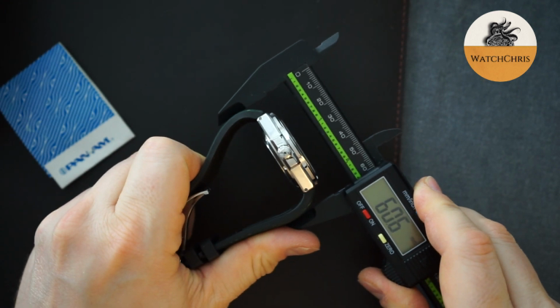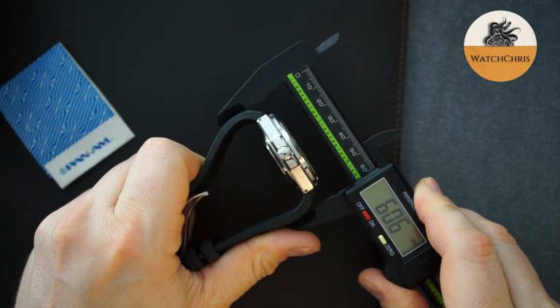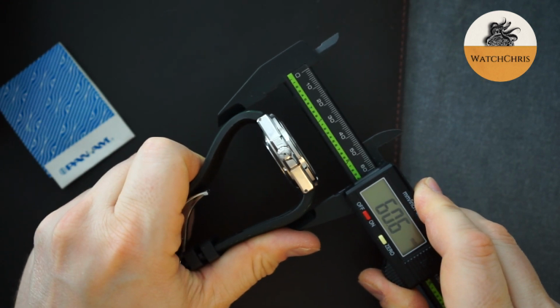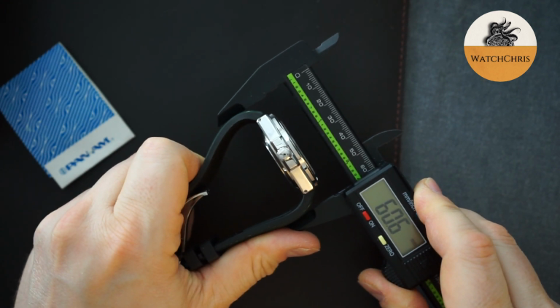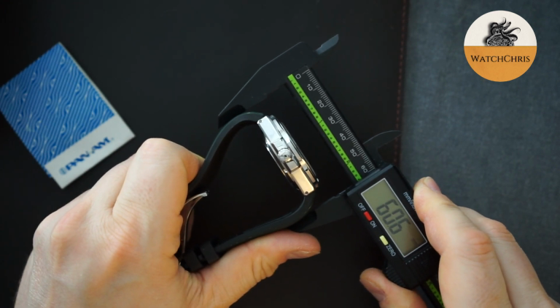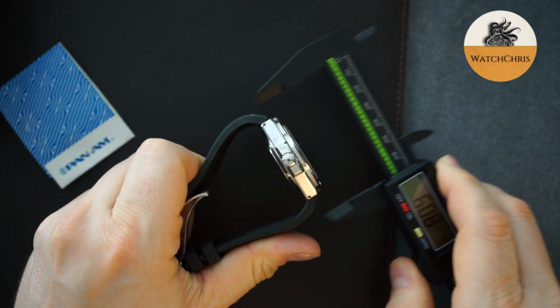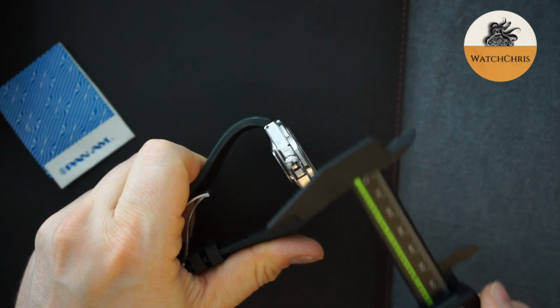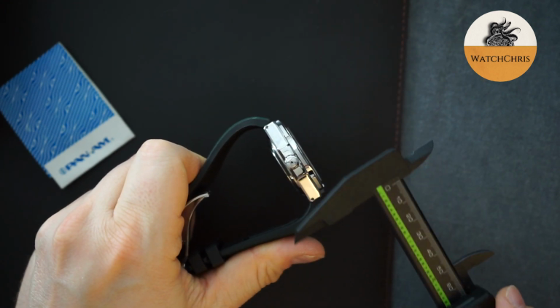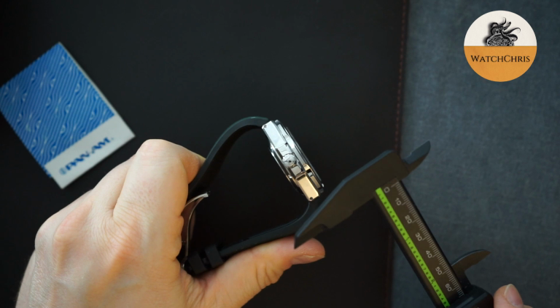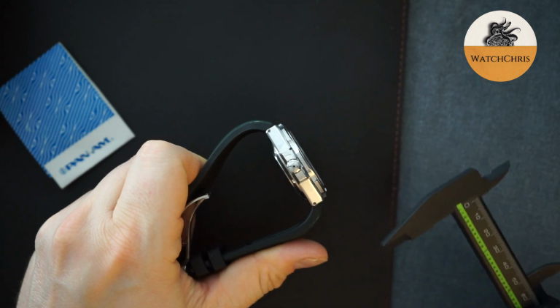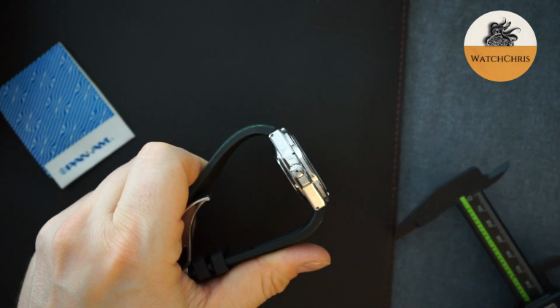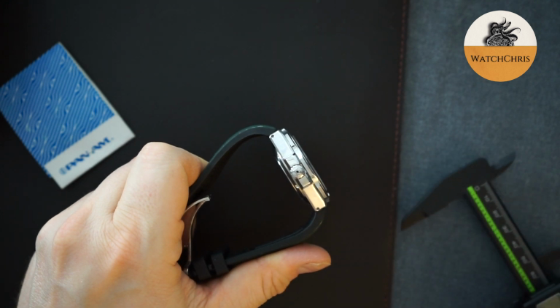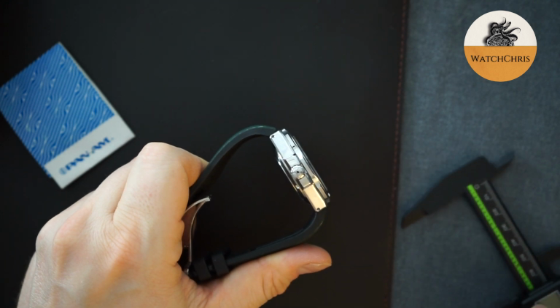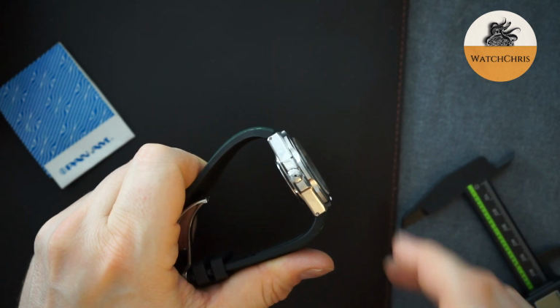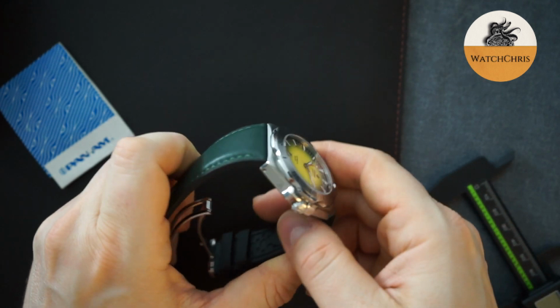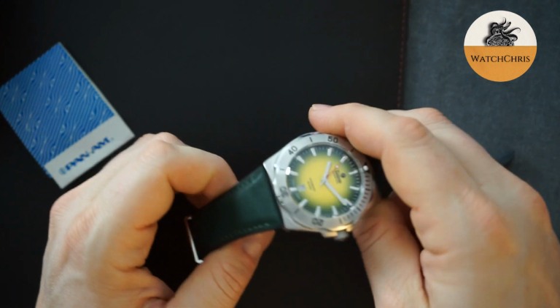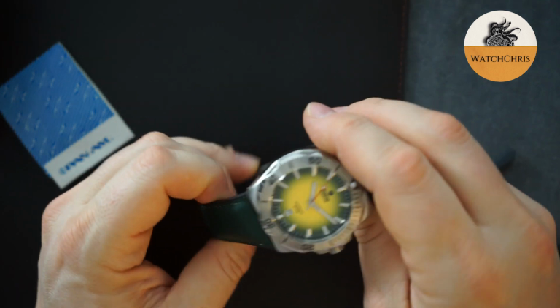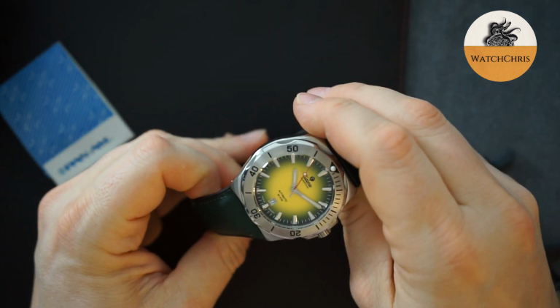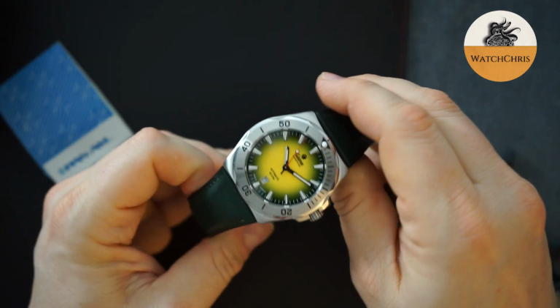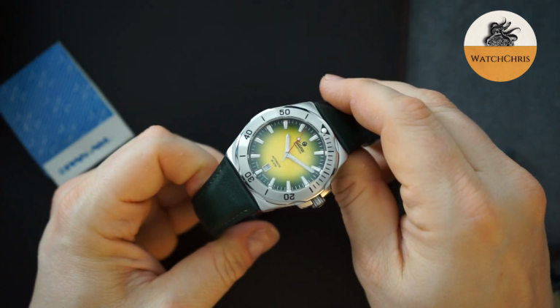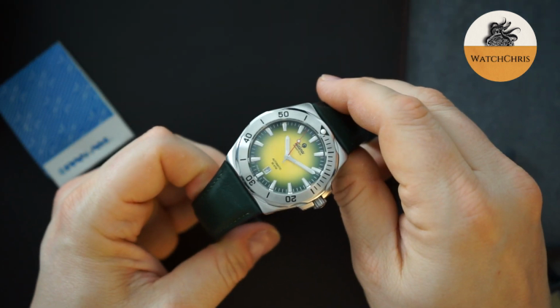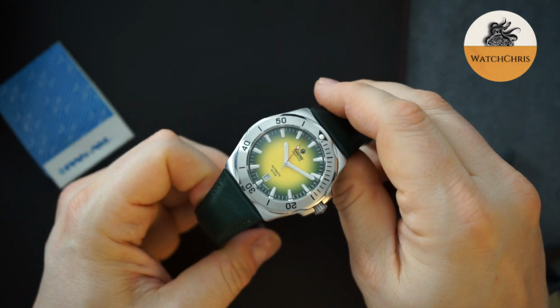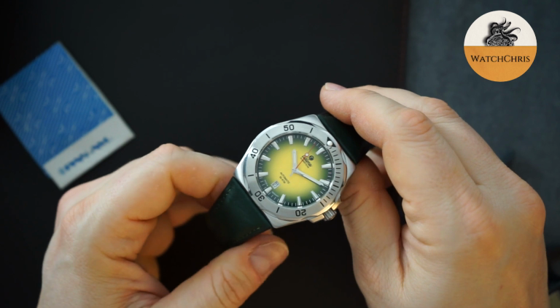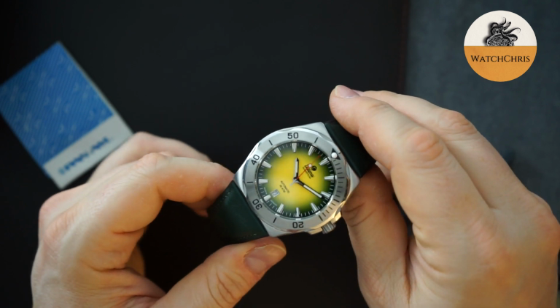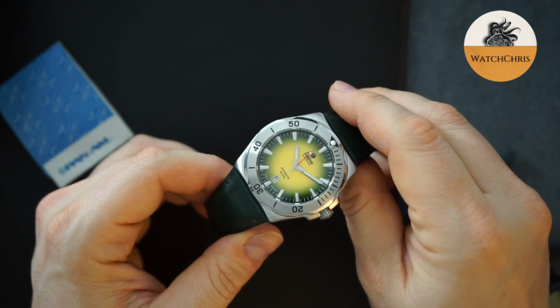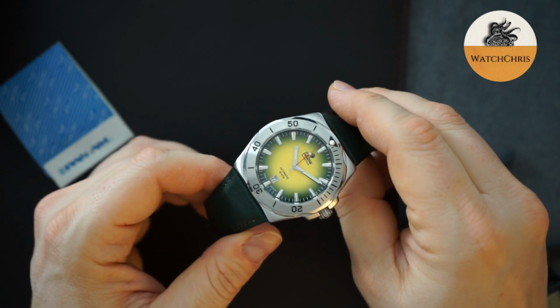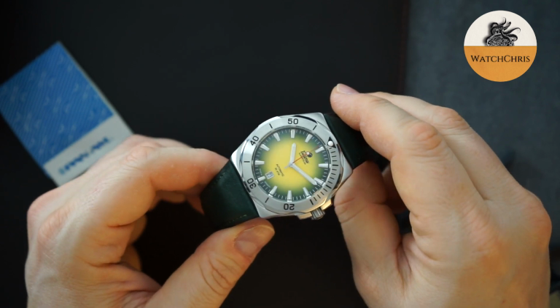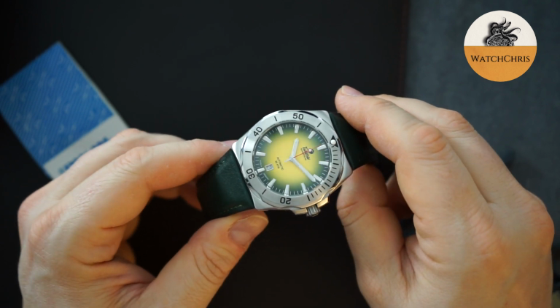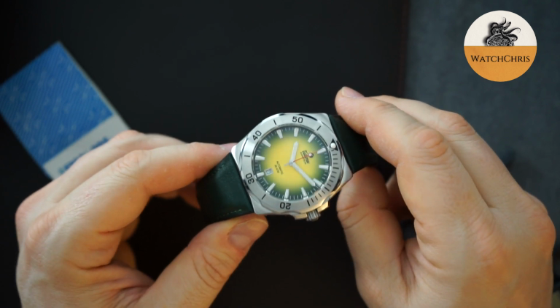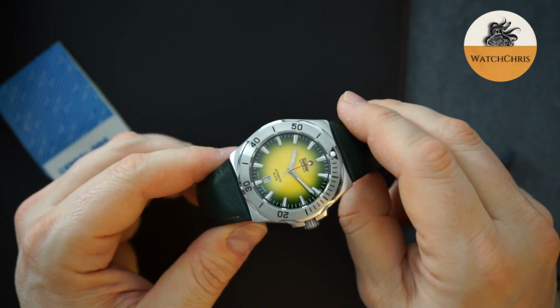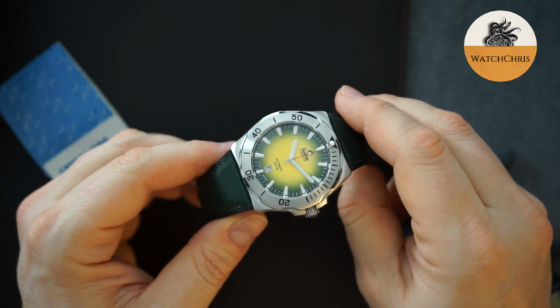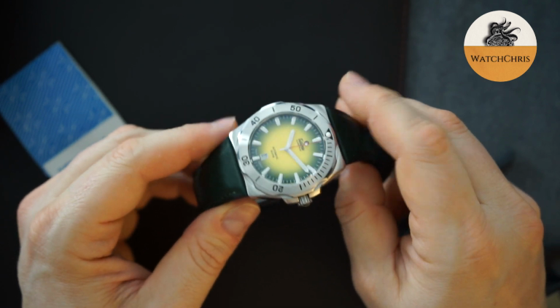It's almost 60 millimeters lug to lug, so for a small wrist this may wear very large. However, I have to say on my seven and a half inch wrist, I've already worn this a few times and I find it very comfortable.